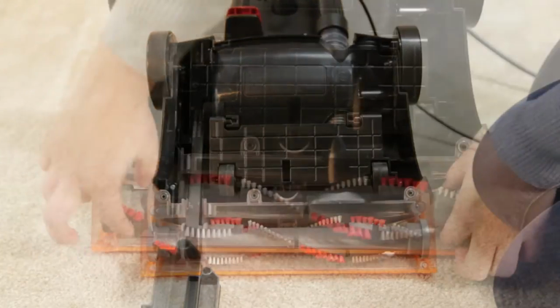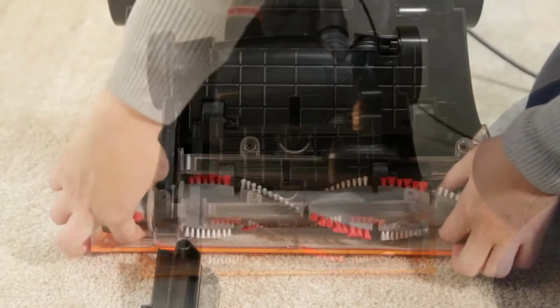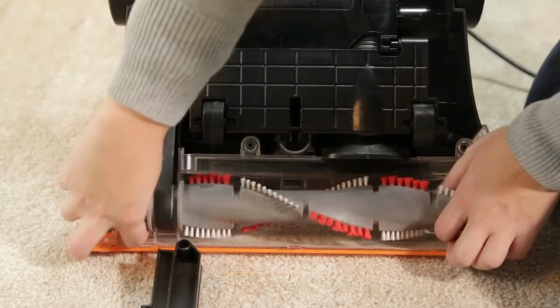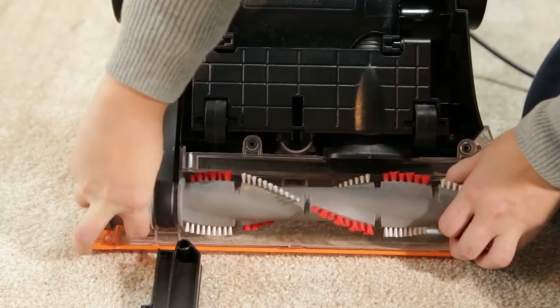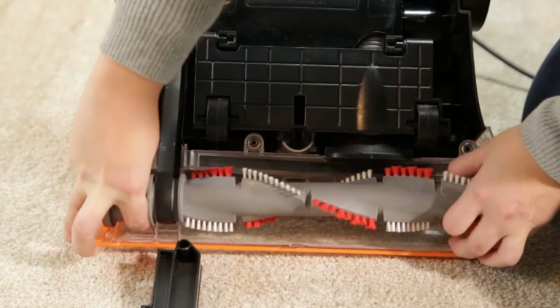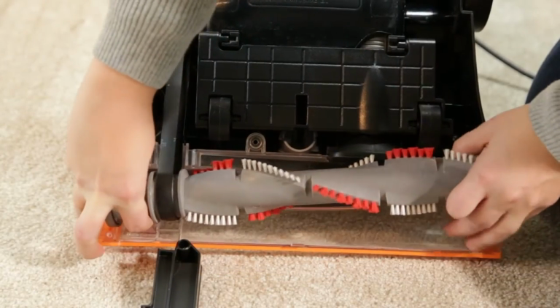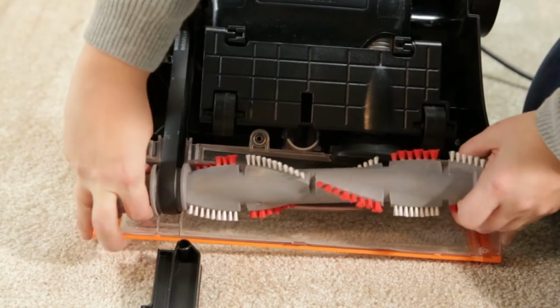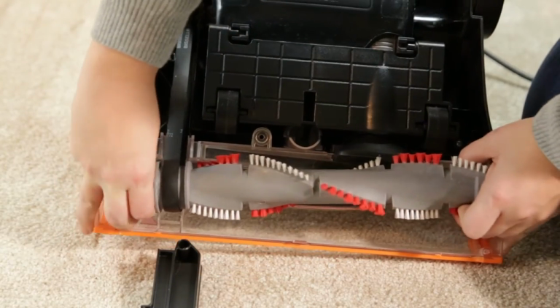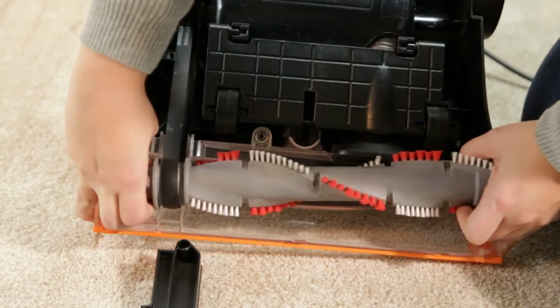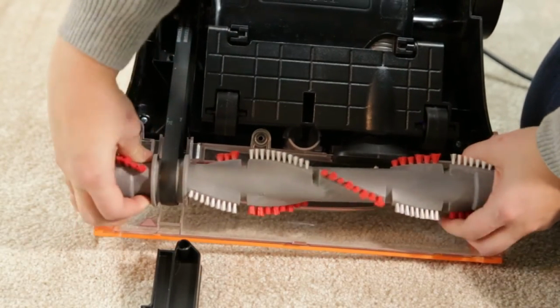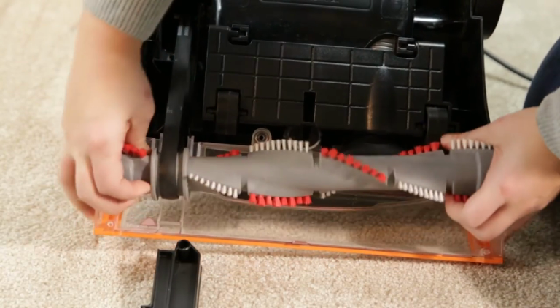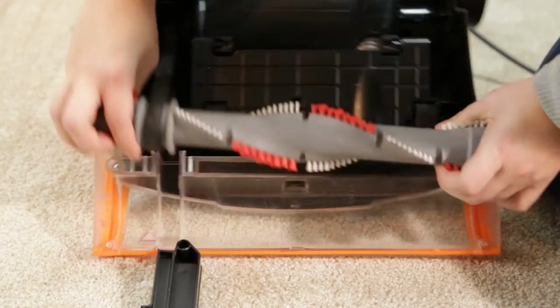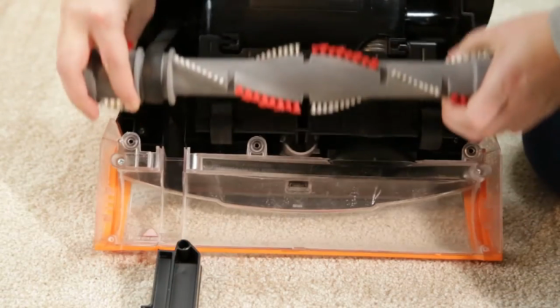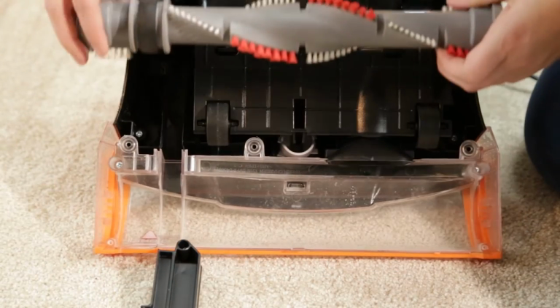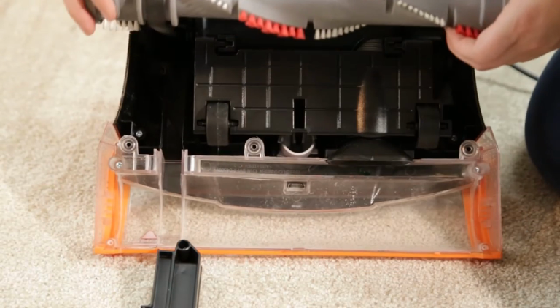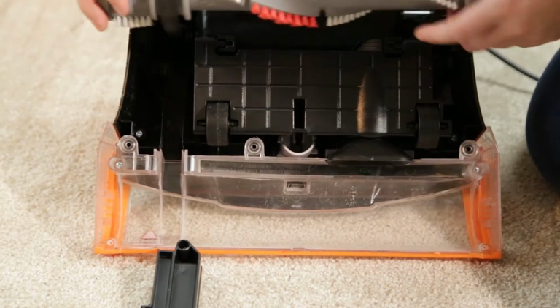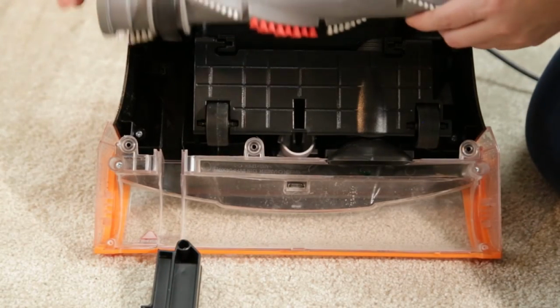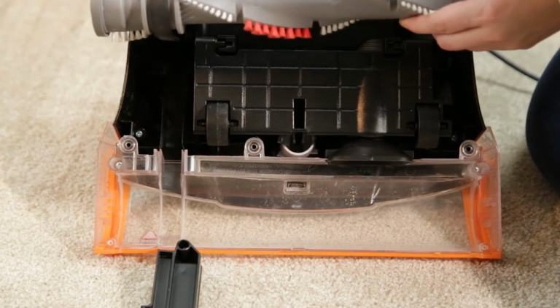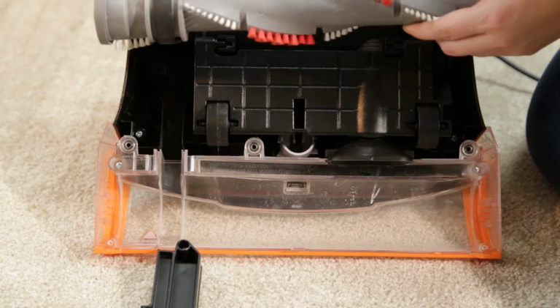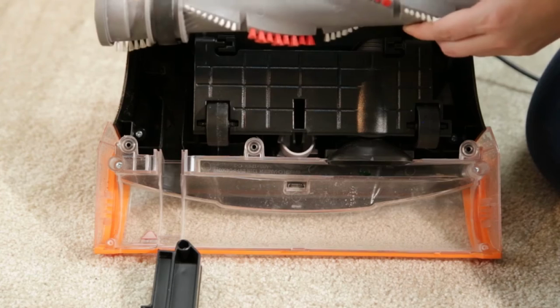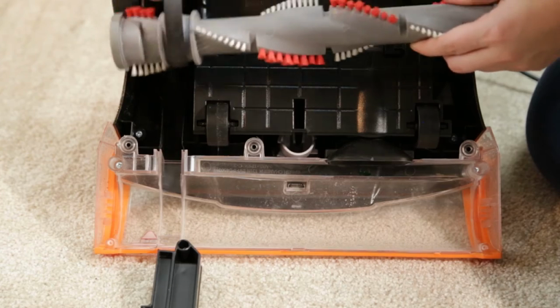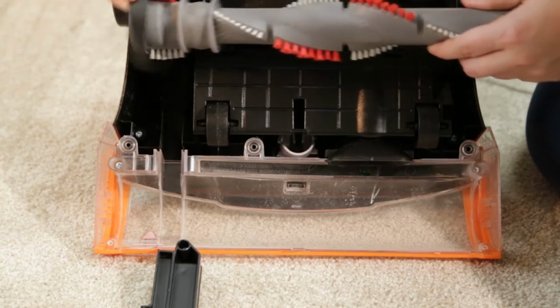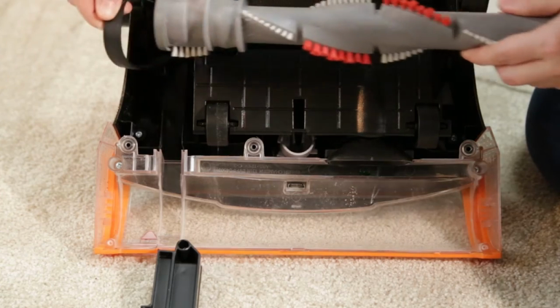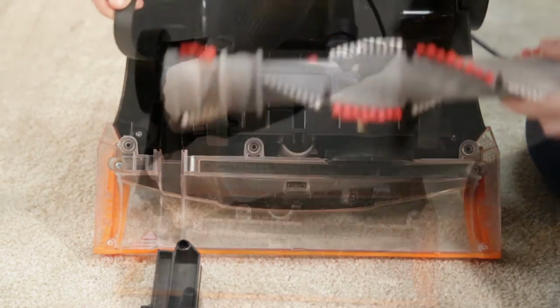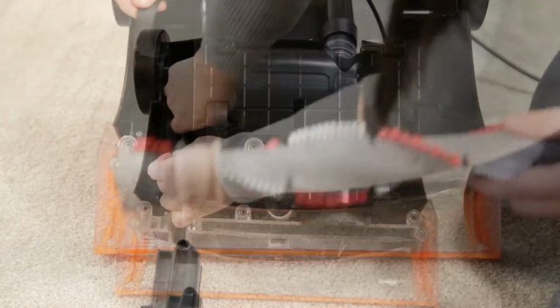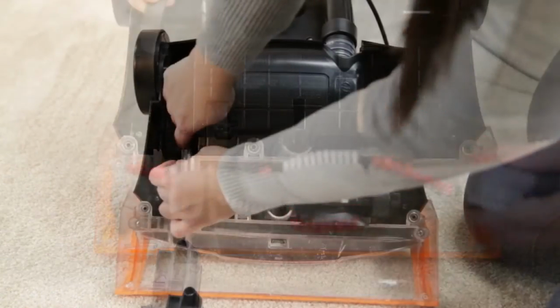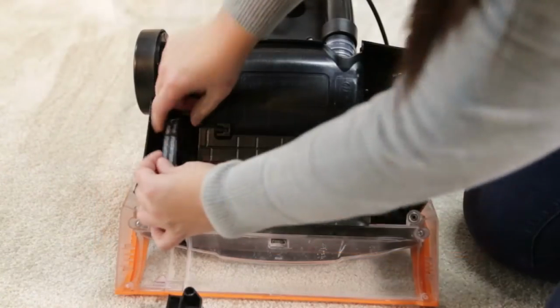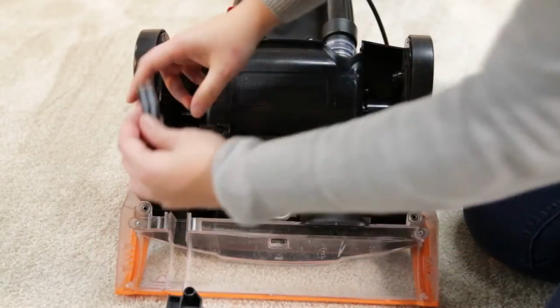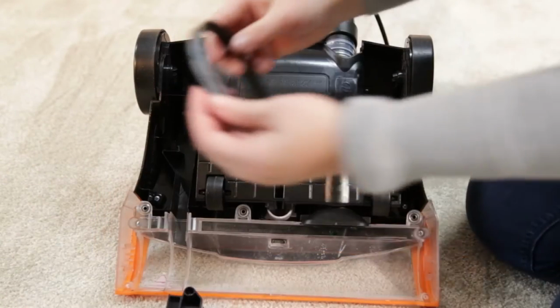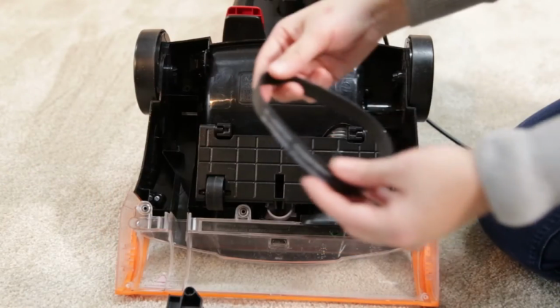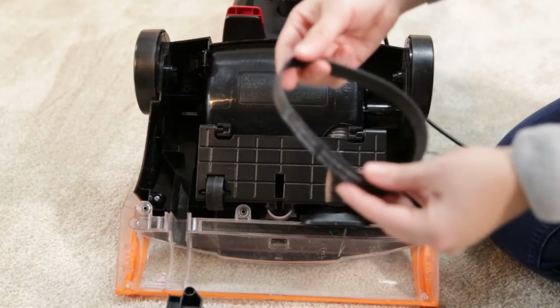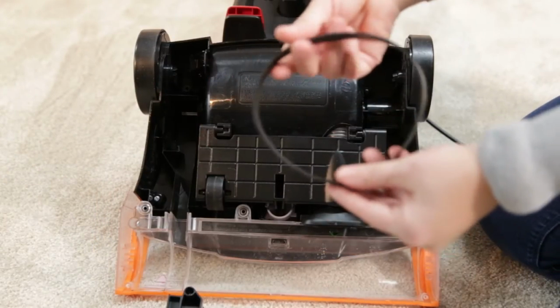Grab both ends of the brush and lift straight out of the vacuum. Then slip the brush off the belt. Remove the belt from the motor pulley if needed.